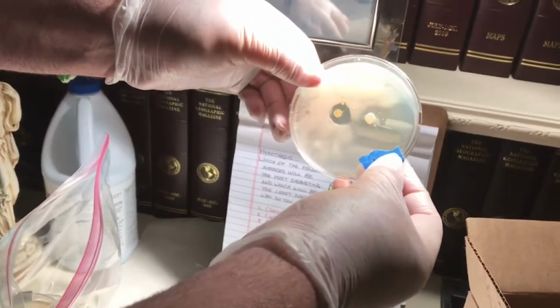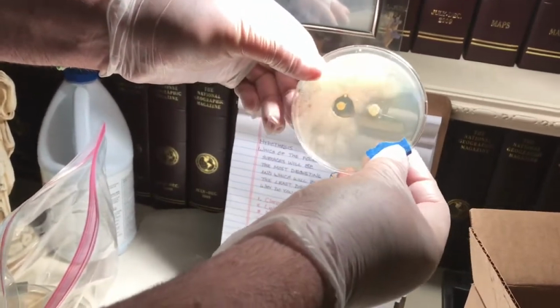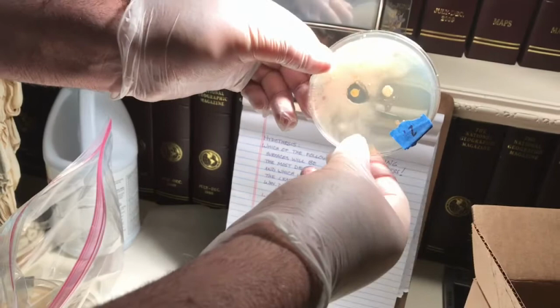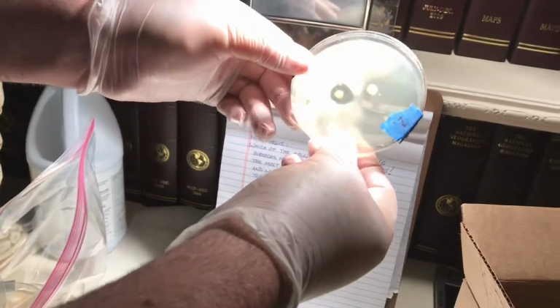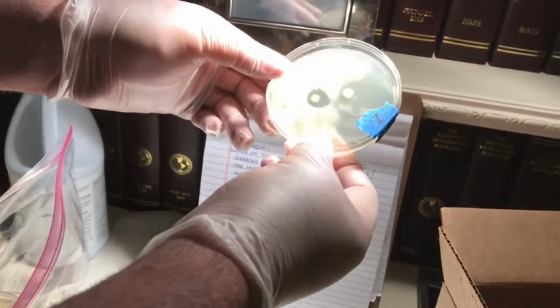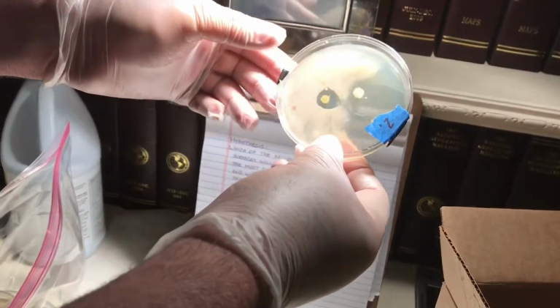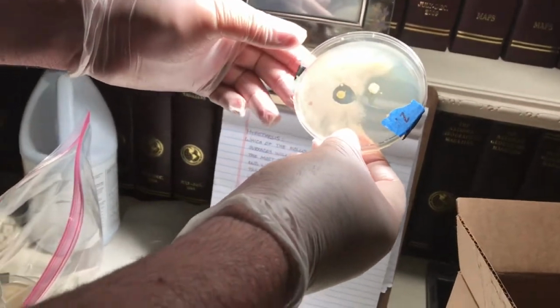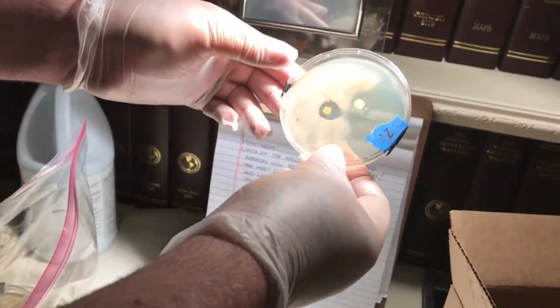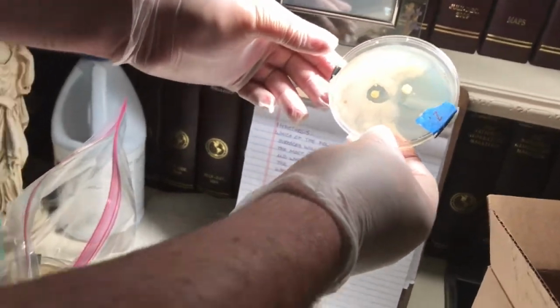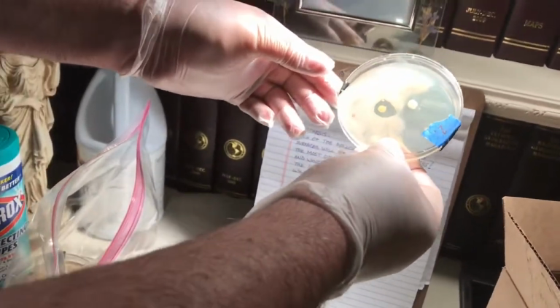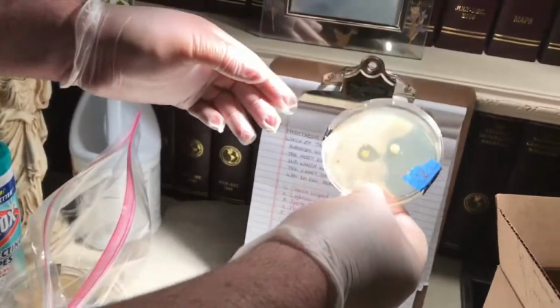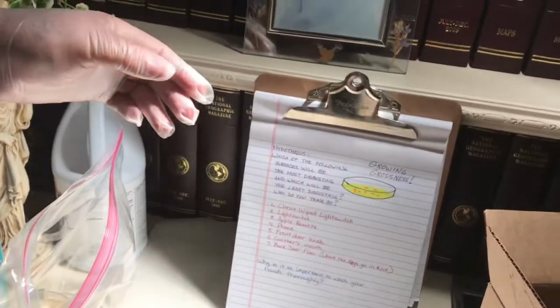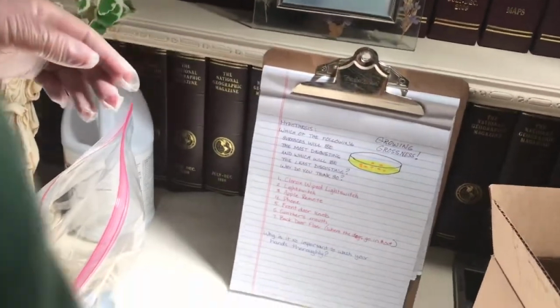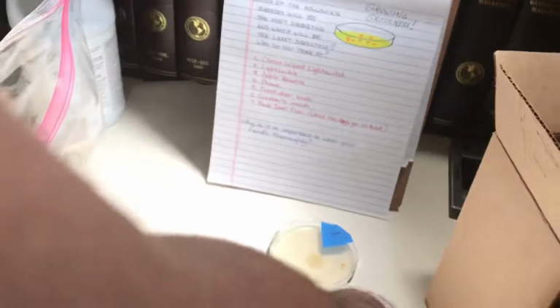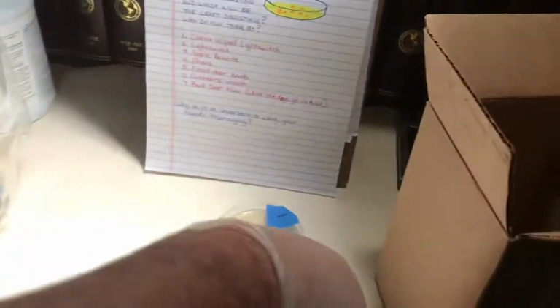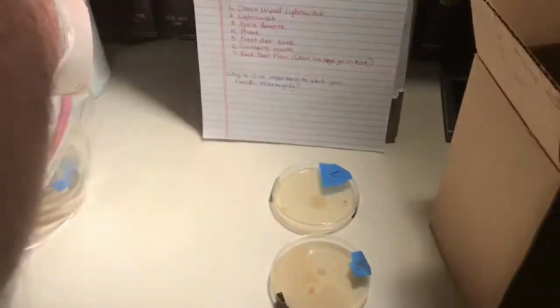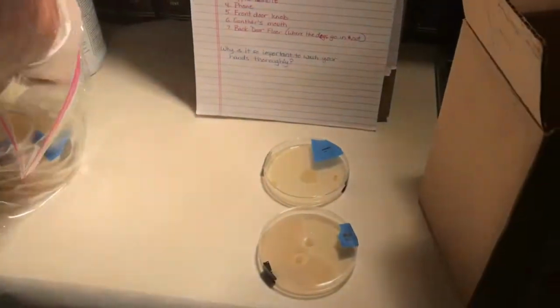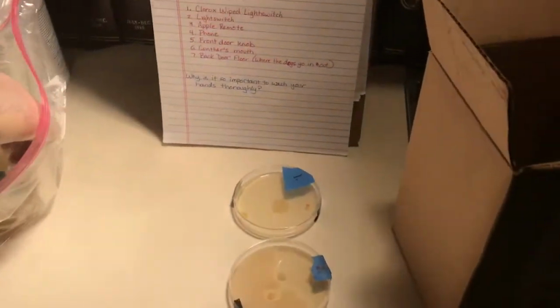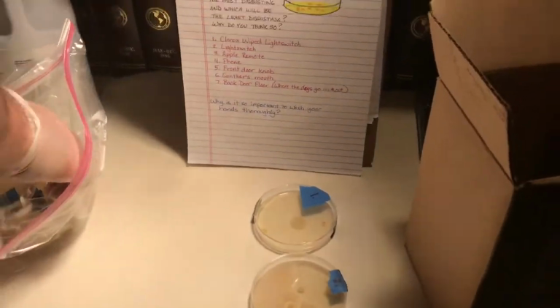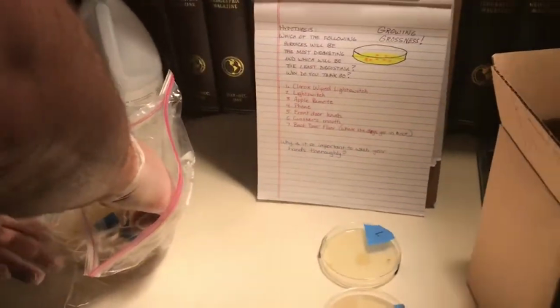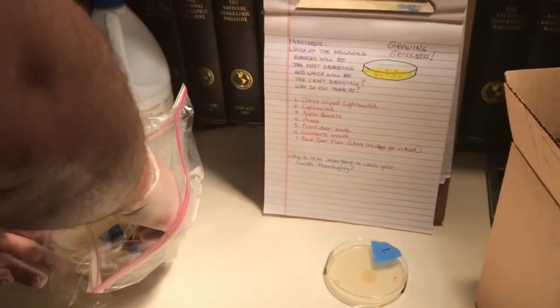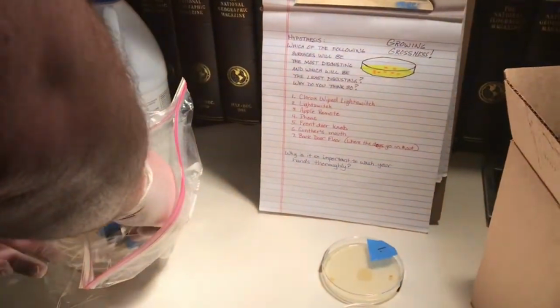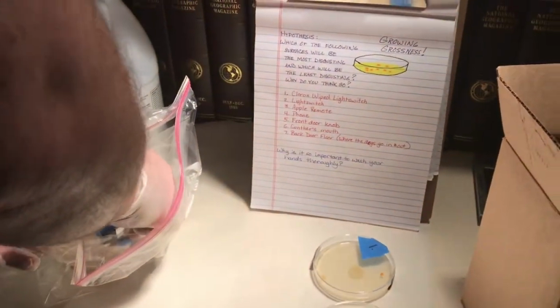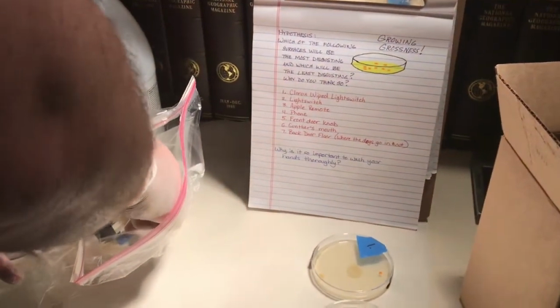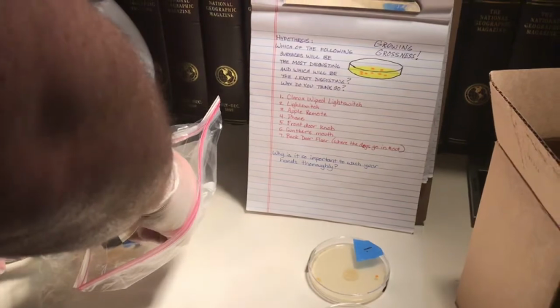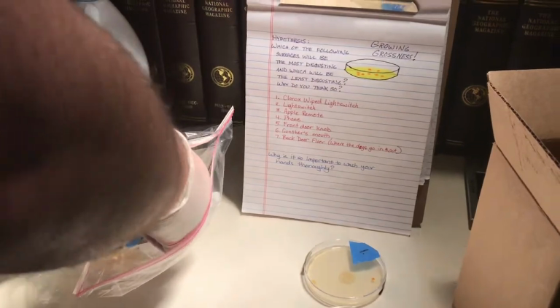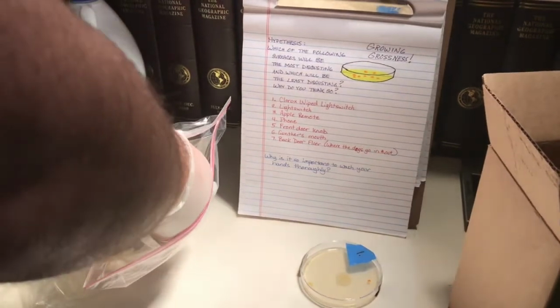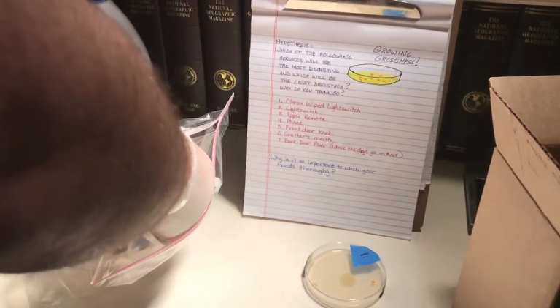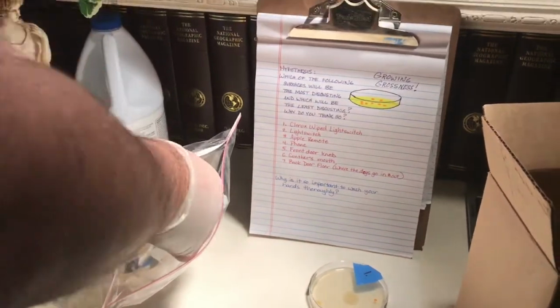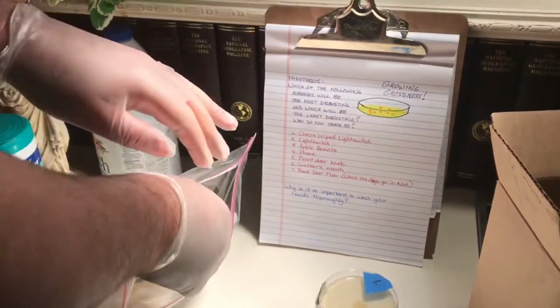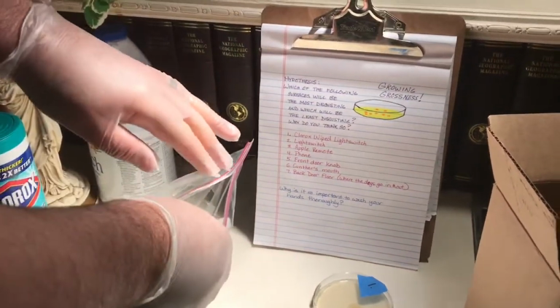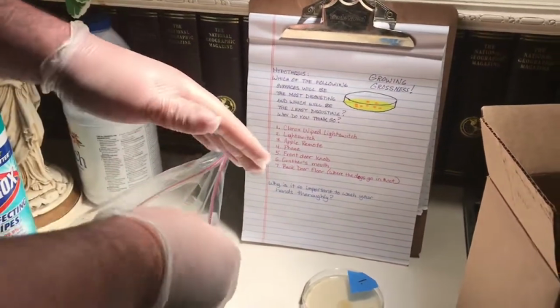We also have what looks to be some kind of a fungus growing on there. That's pretty awful. The apple remote, which has been thoroughly cleaned — and by the looks of this dish, I'm going to clean it again. We've got some really horrific stuff going on in here.